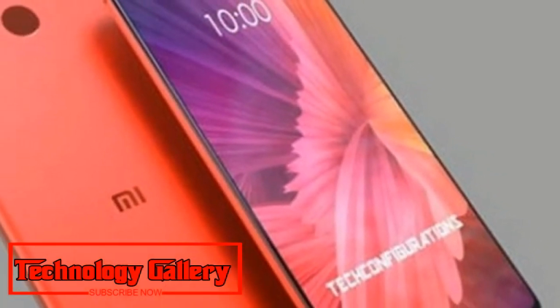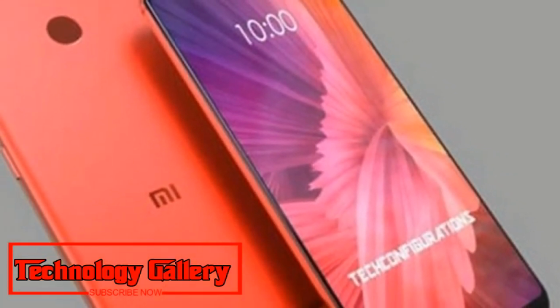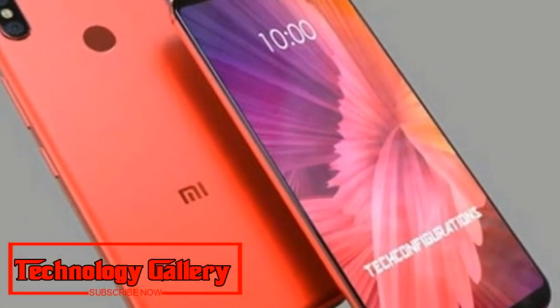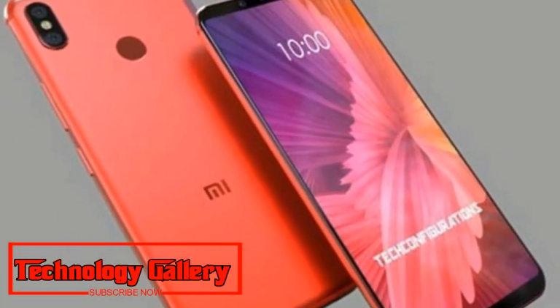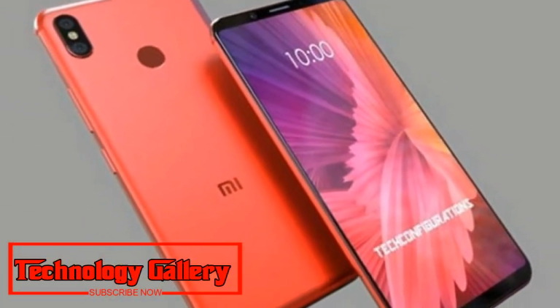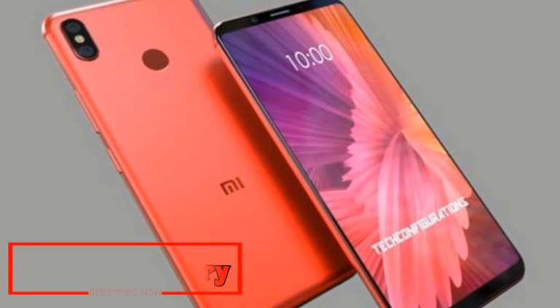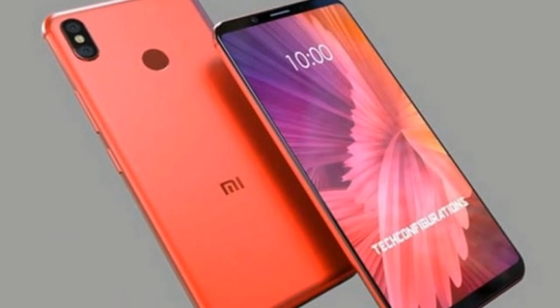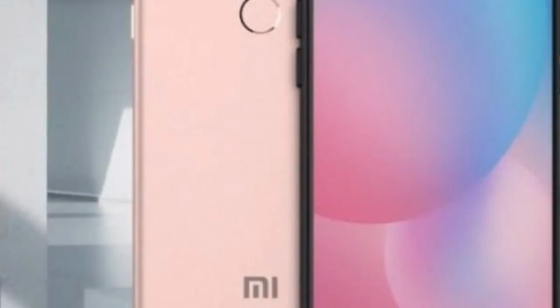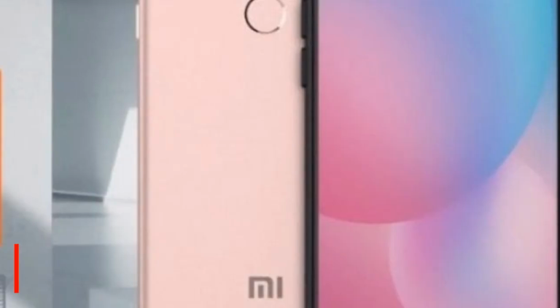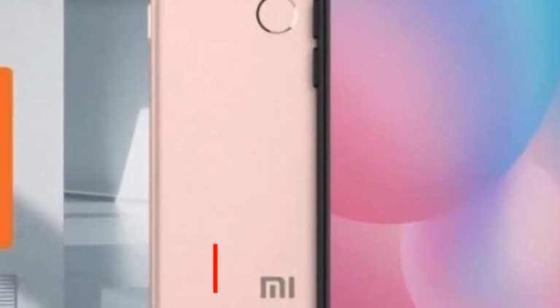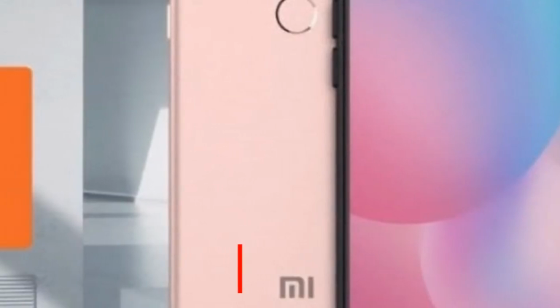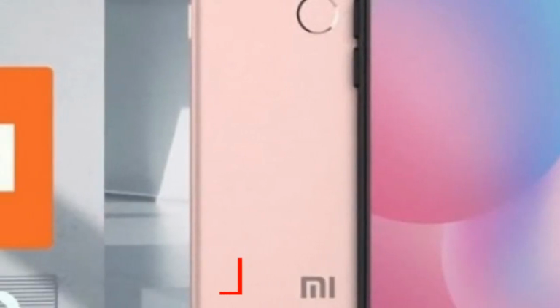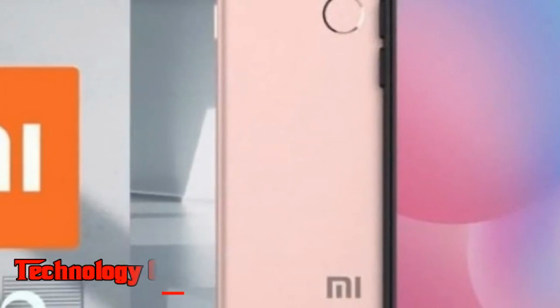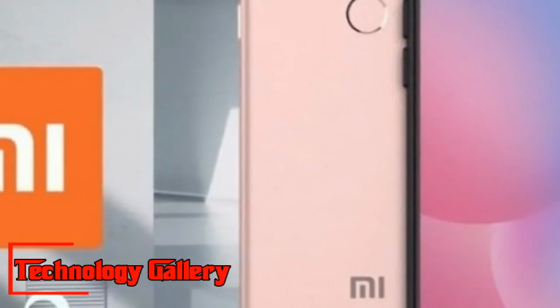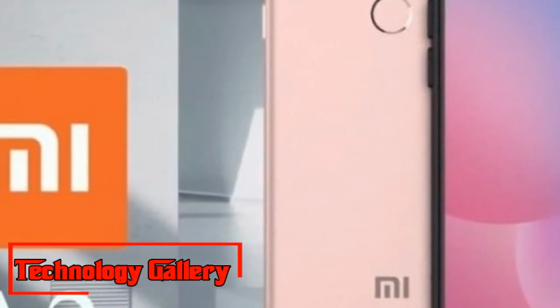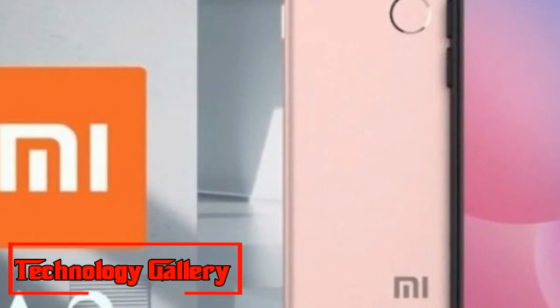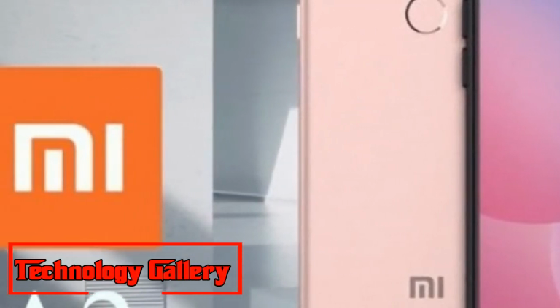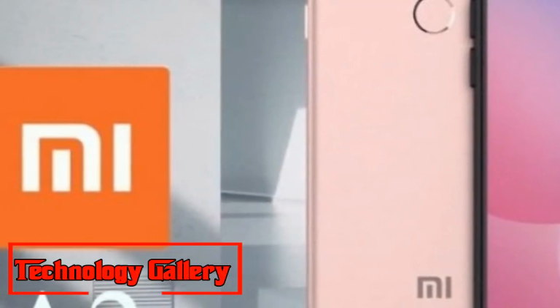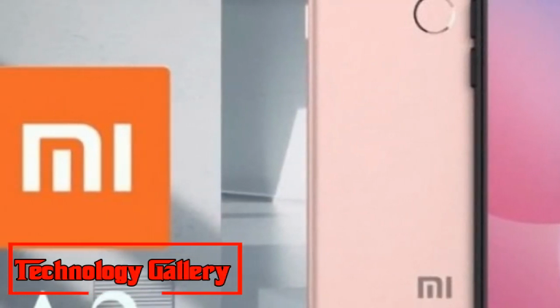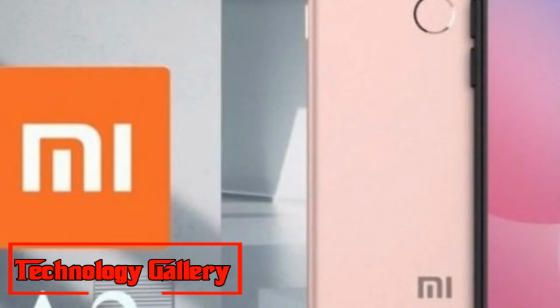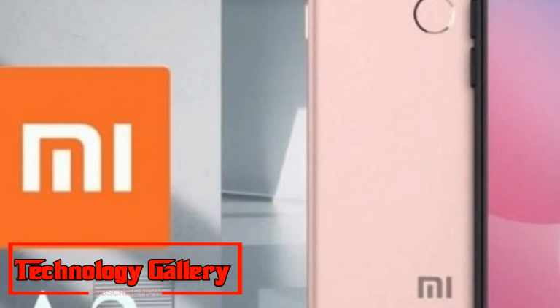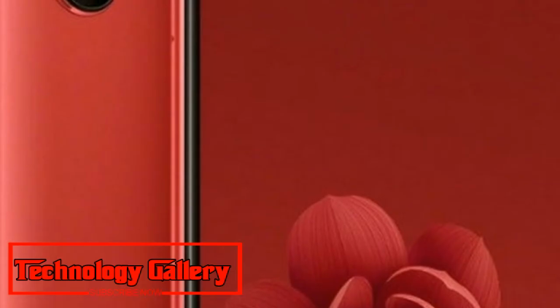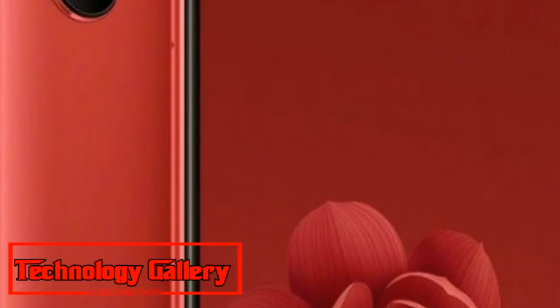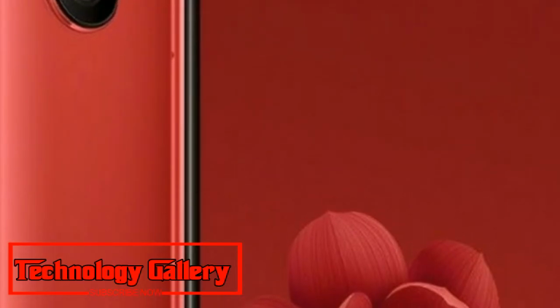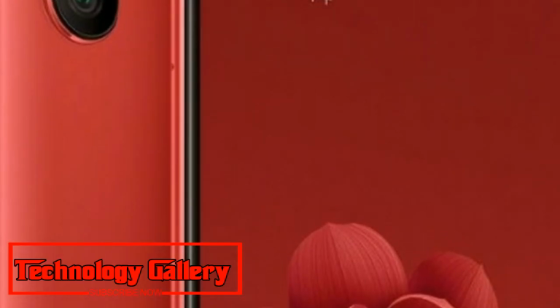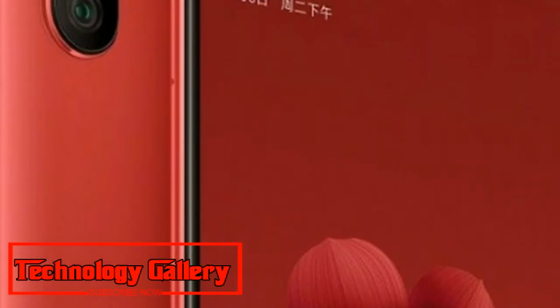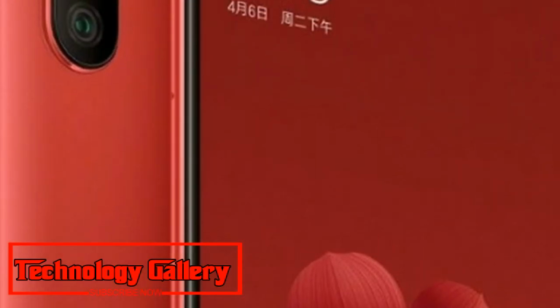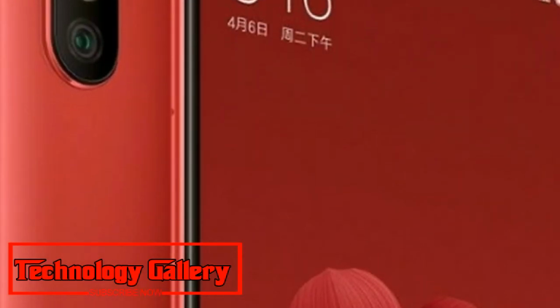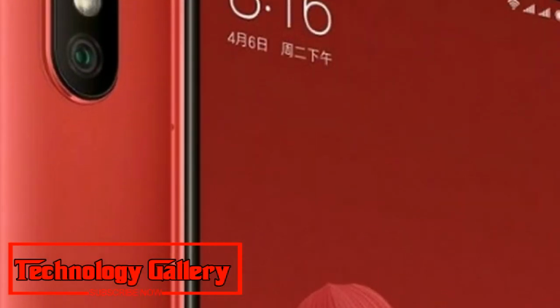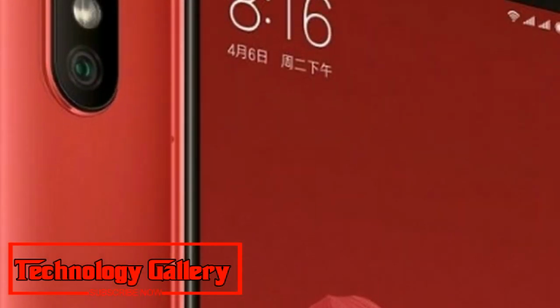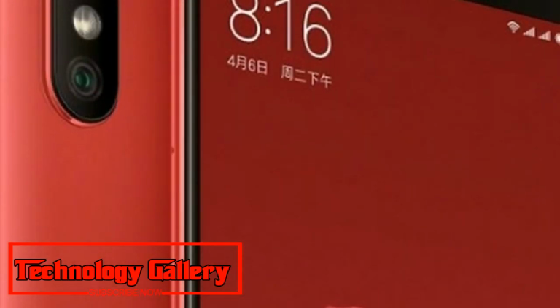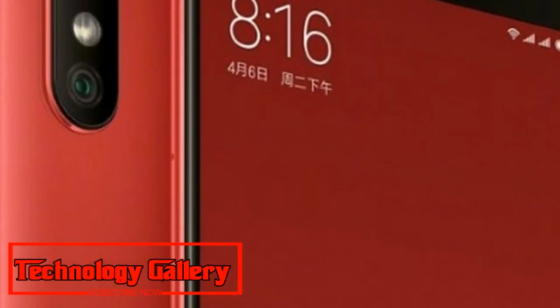Xiaomi has said the 6GB RAM variant will come later to the Indian market. The Mi A2 sports a 5.99-inch Full HD Plus display with an 18:9 aspect ratio.